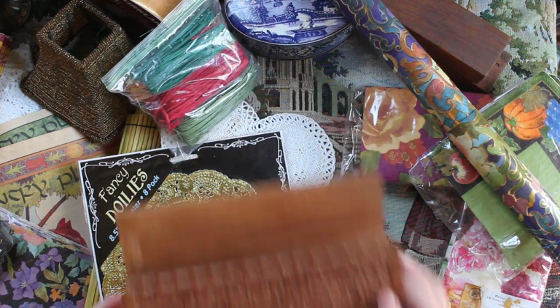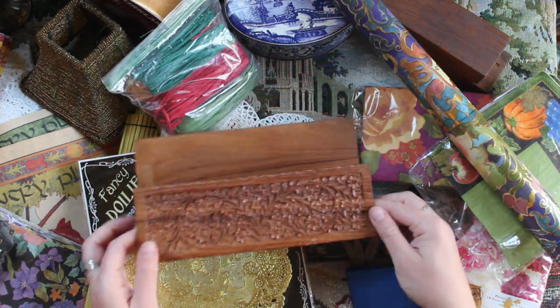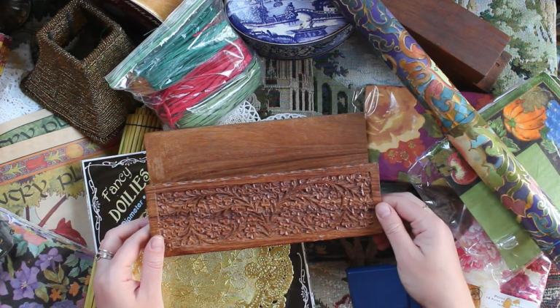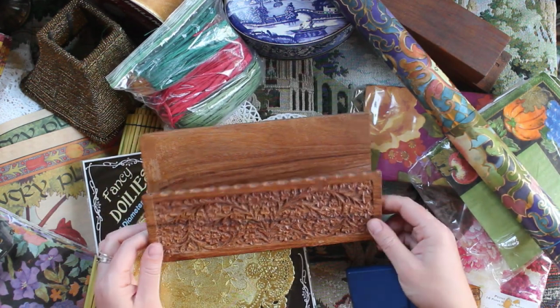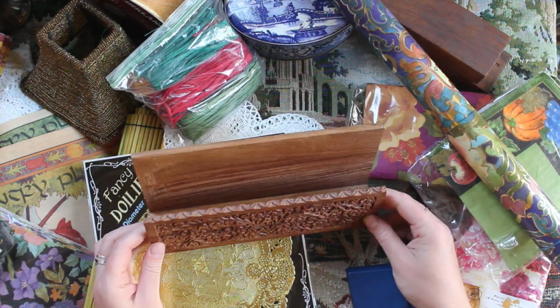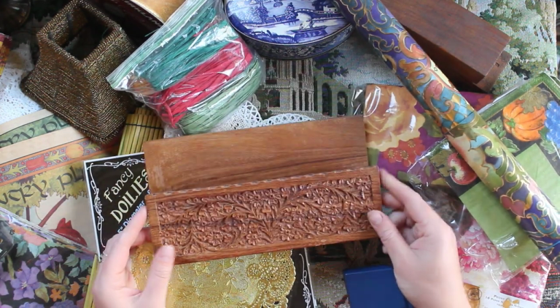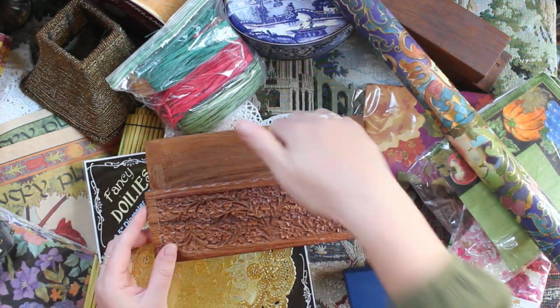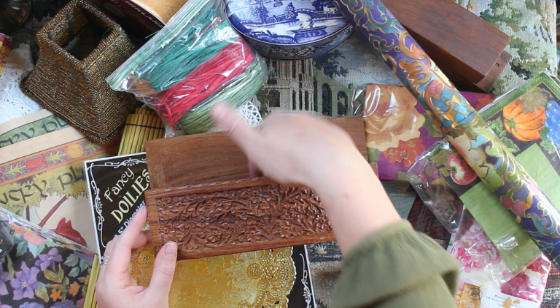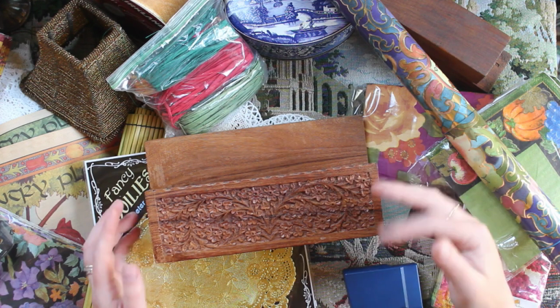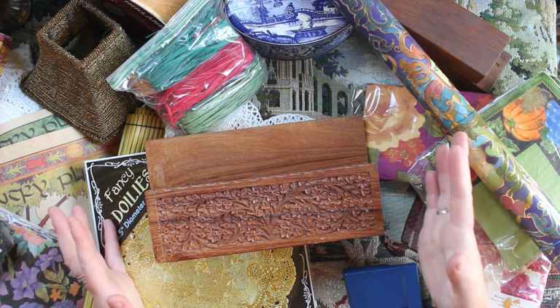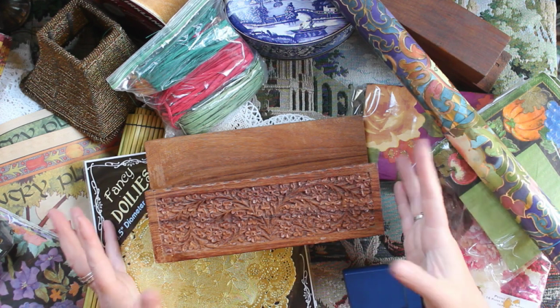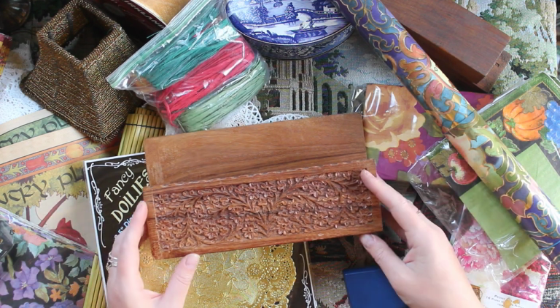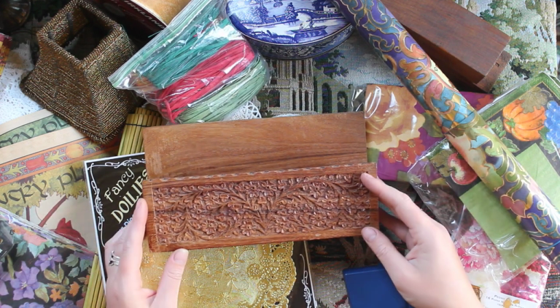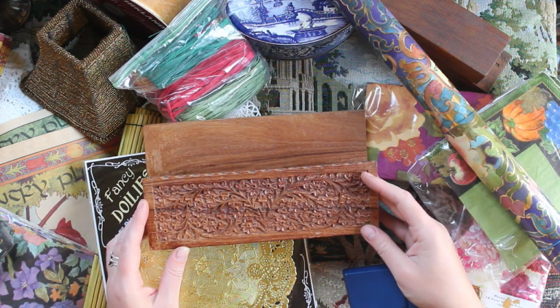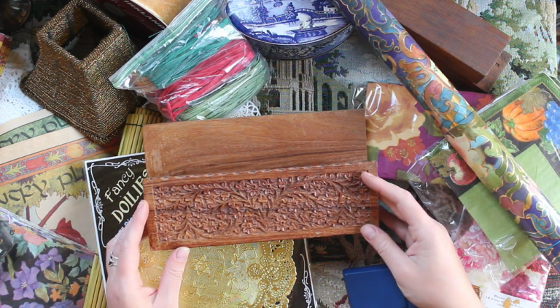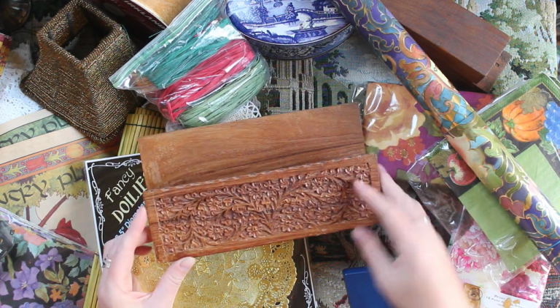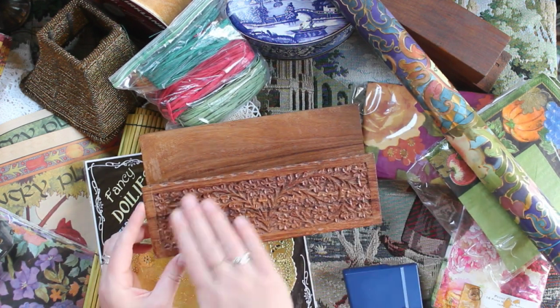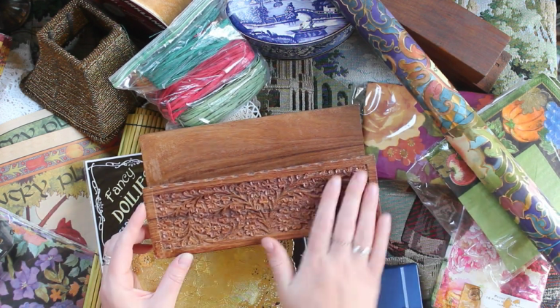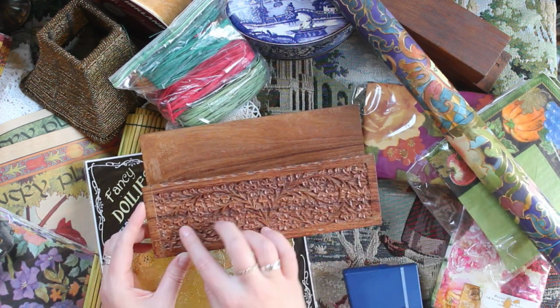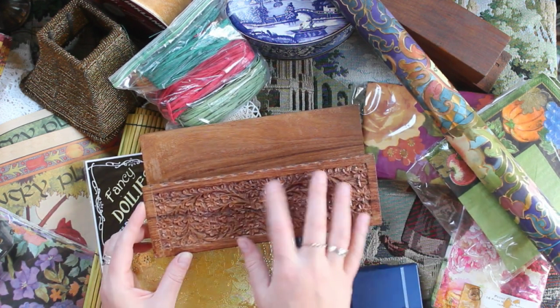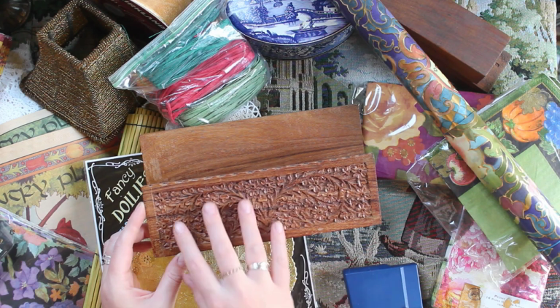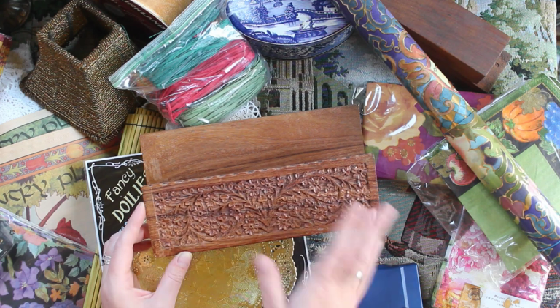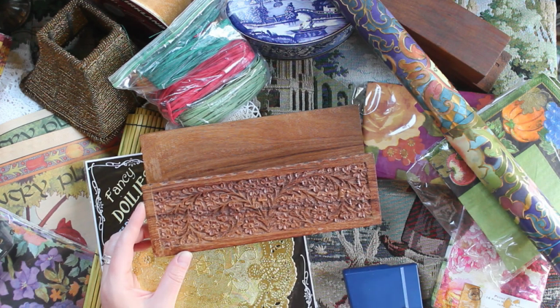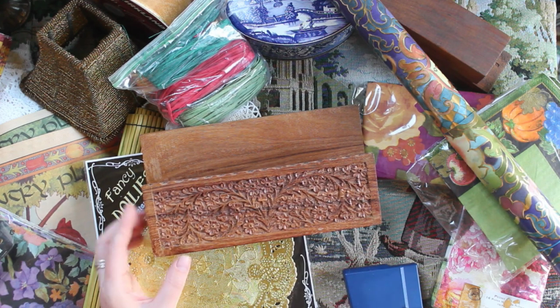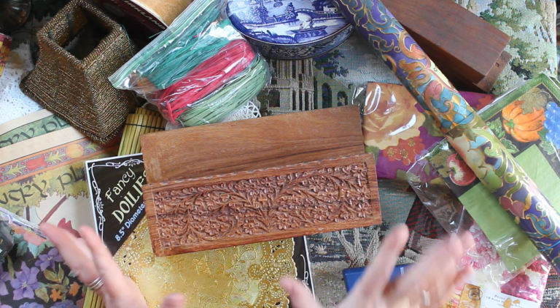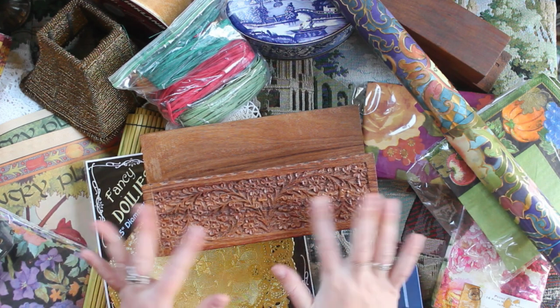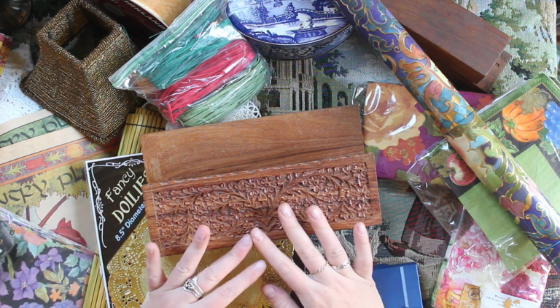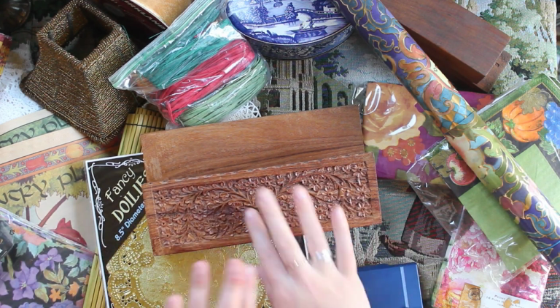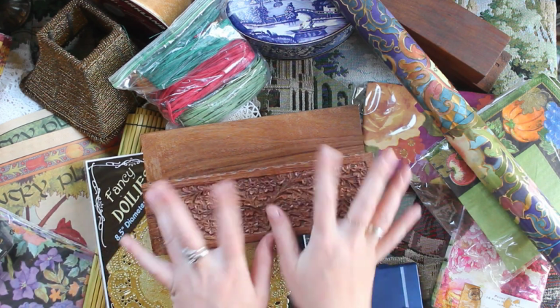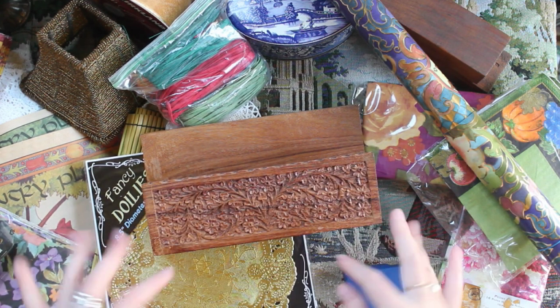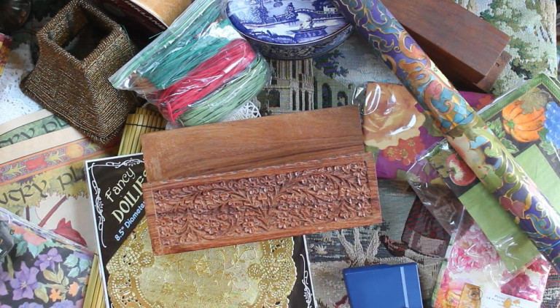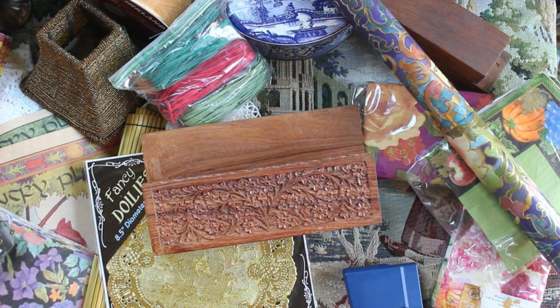I got this which is essentially a paper holder — this is just going to be a desk tool that I use, and it's beautiful. It's actually wood, it's carved, and it's made in India. I'm just so excited to have this beautiful desk decor.